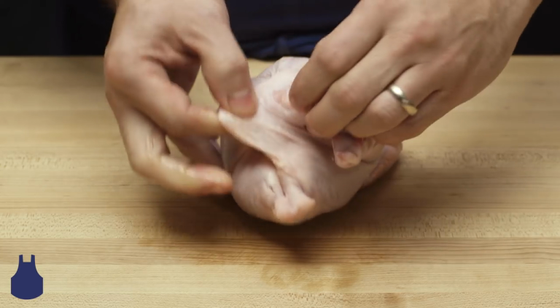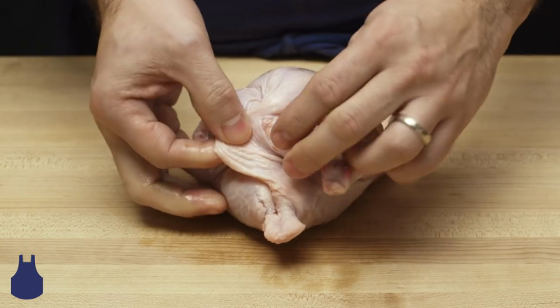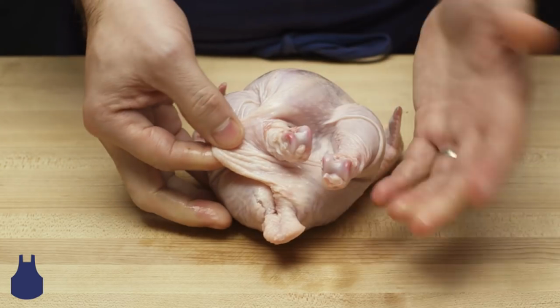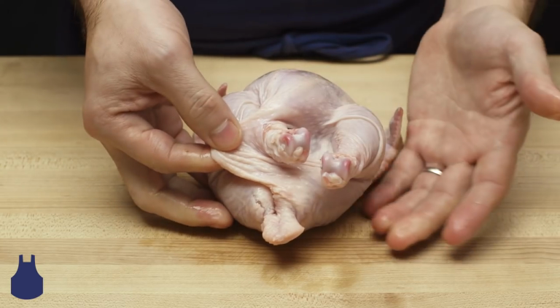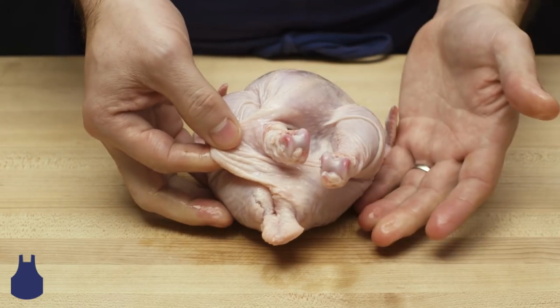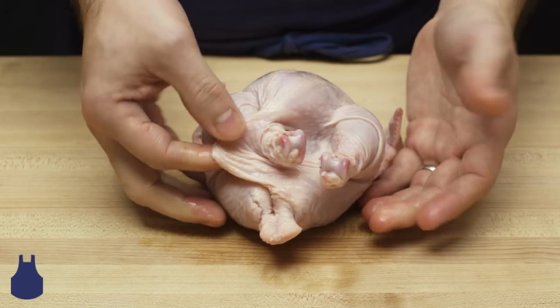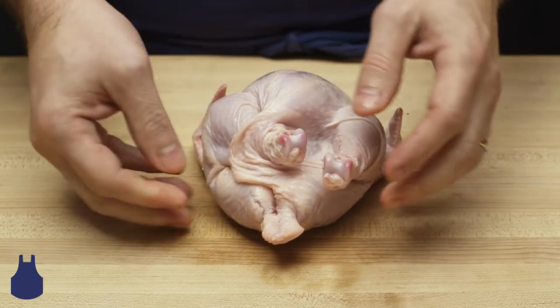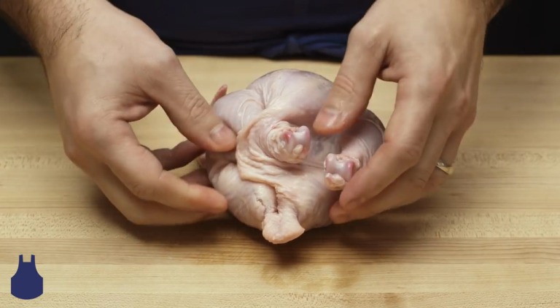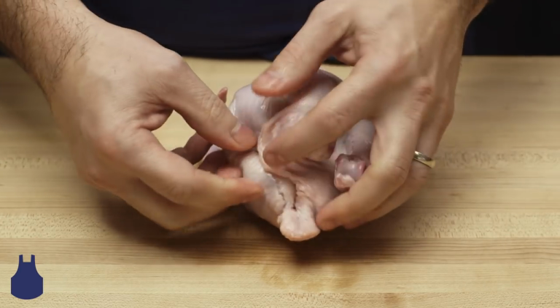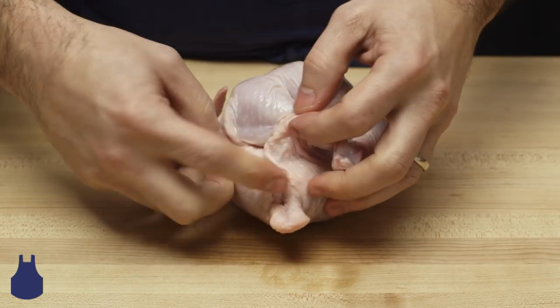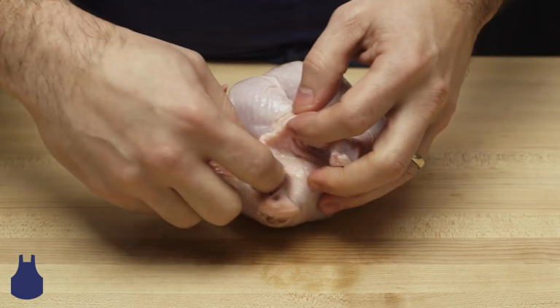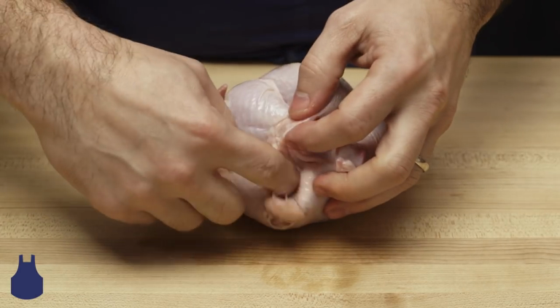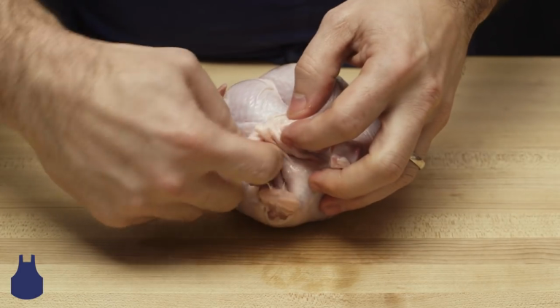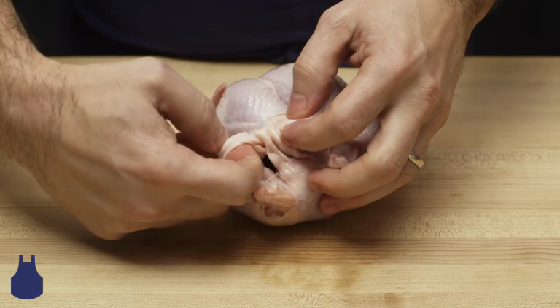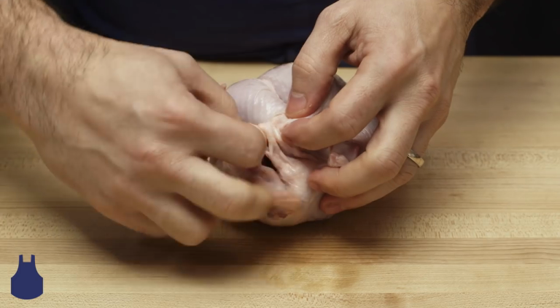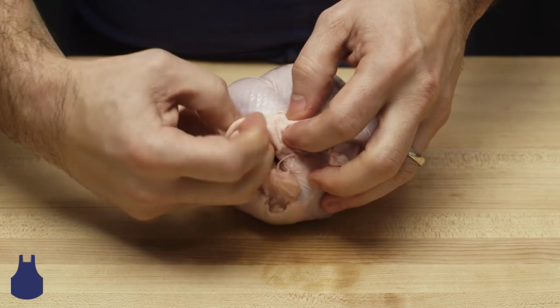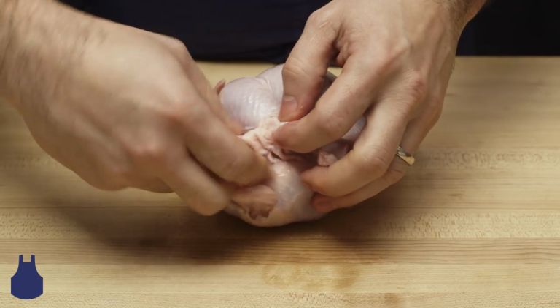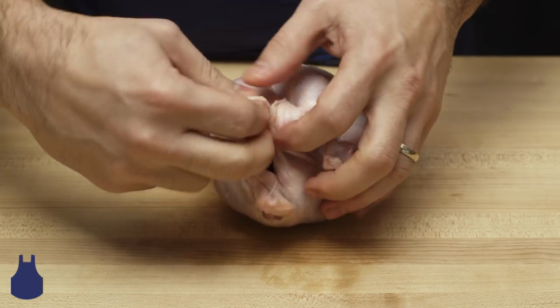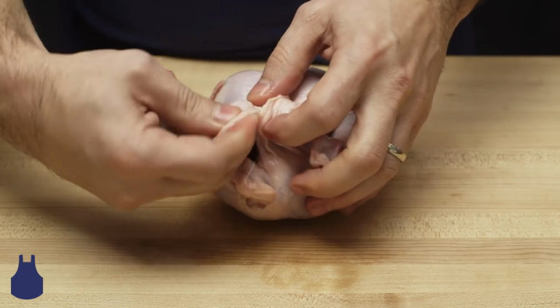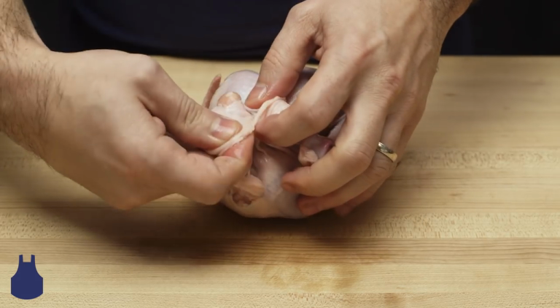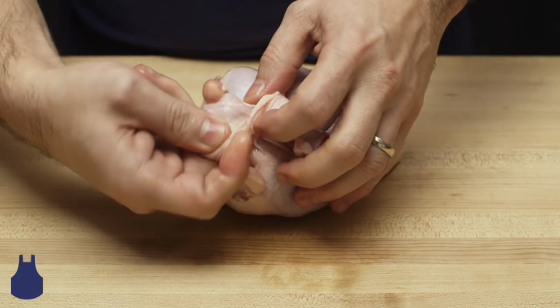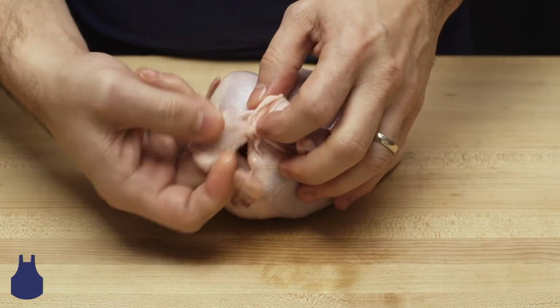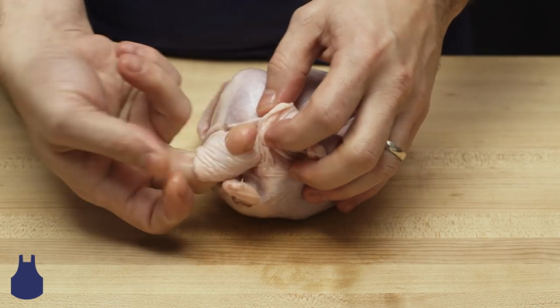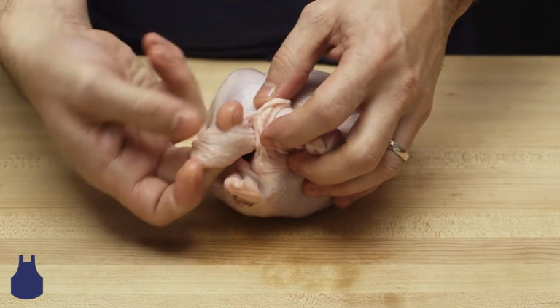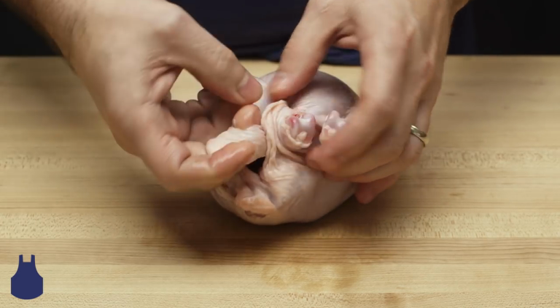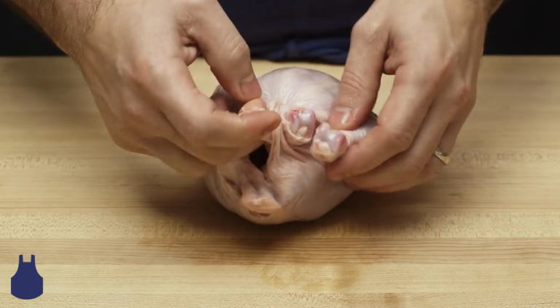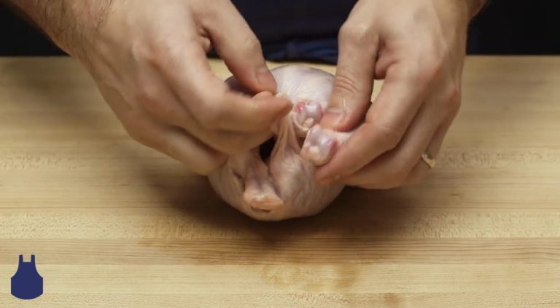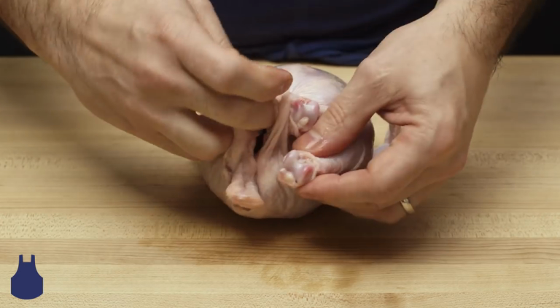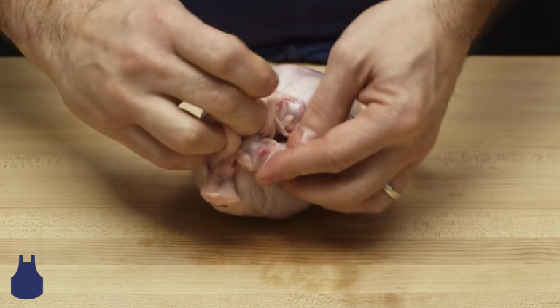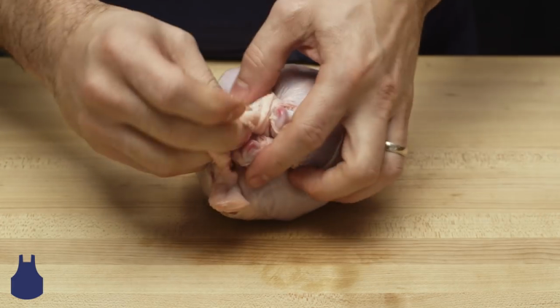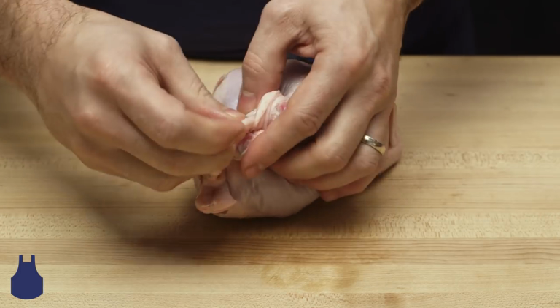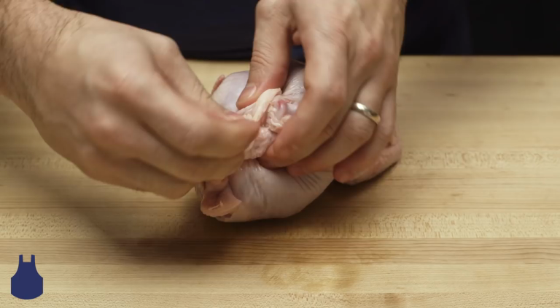Then we repeat — finding the incision on the opposite side, and again using our finger as a guide, we tuck the drumstick across the bird, tucking the leg into the small hole.